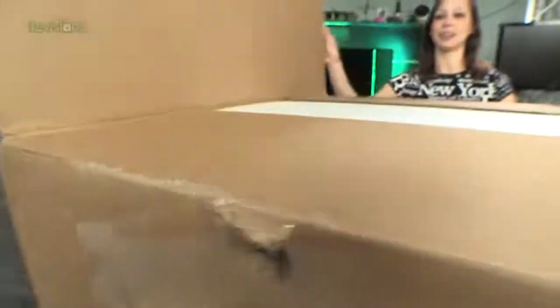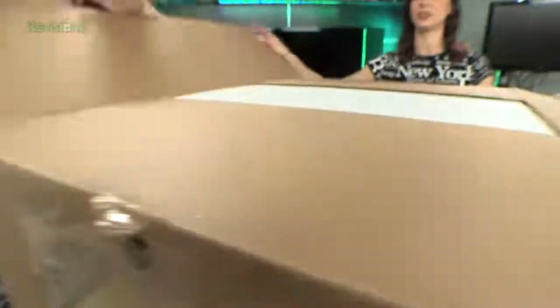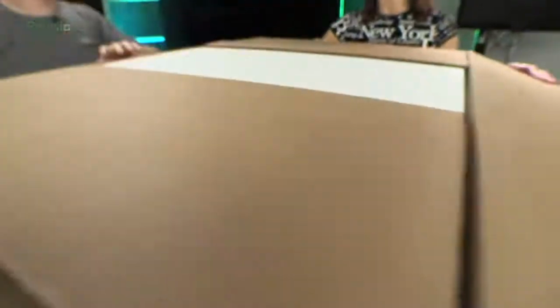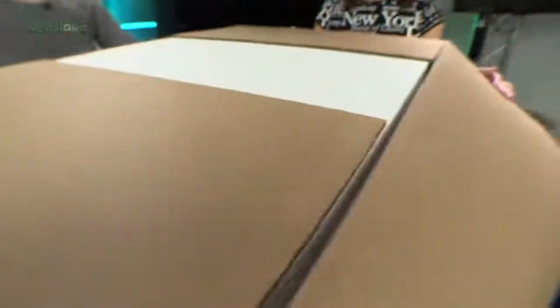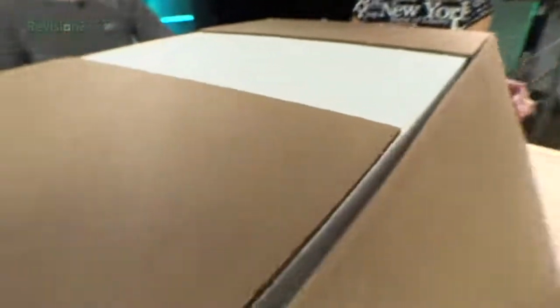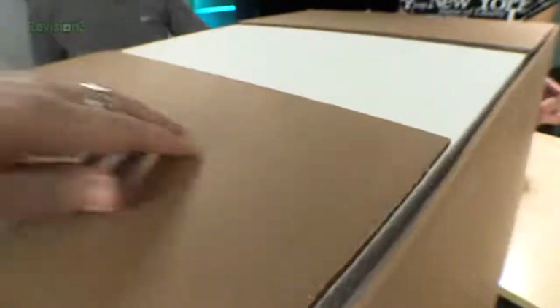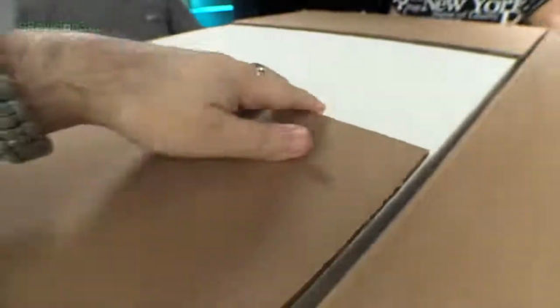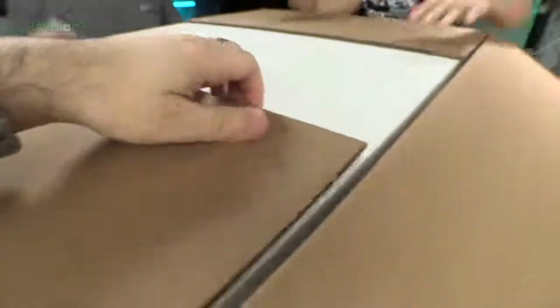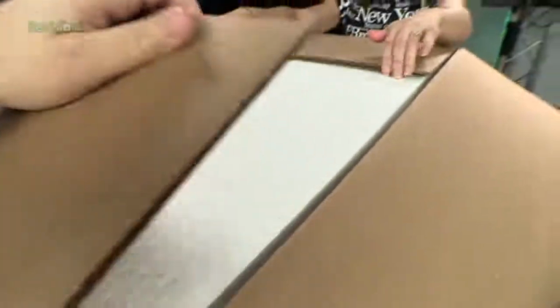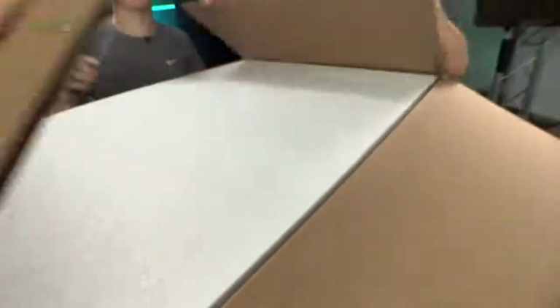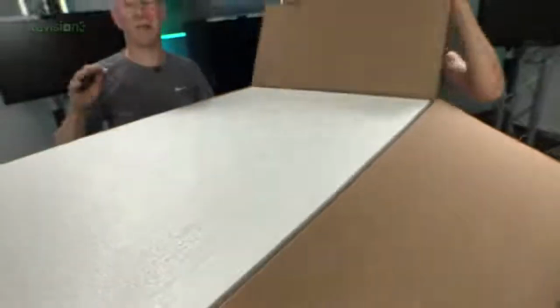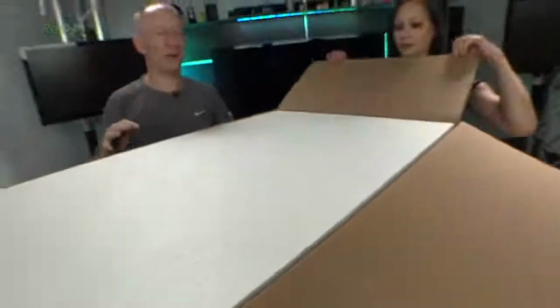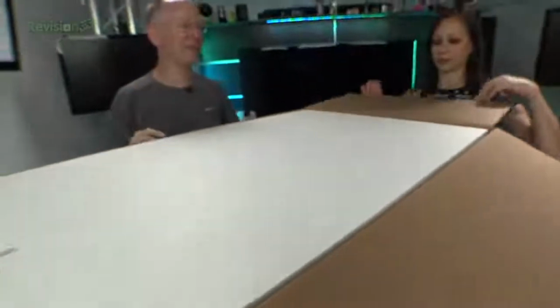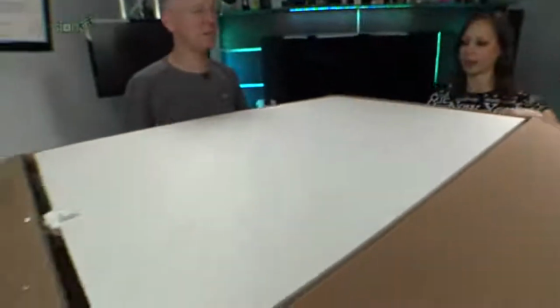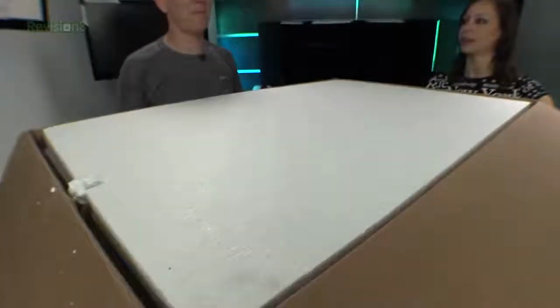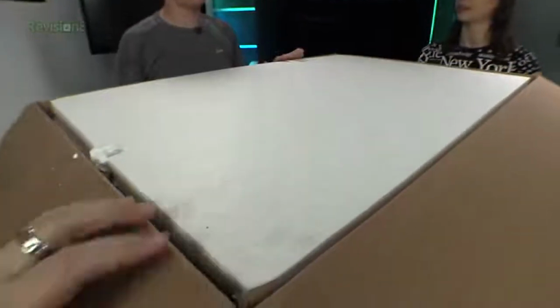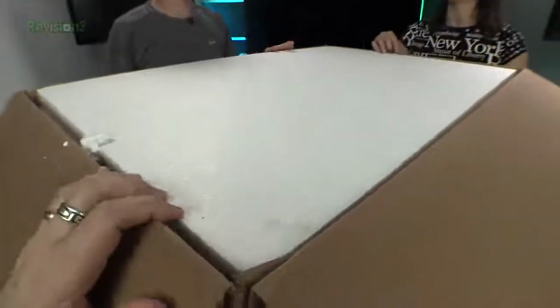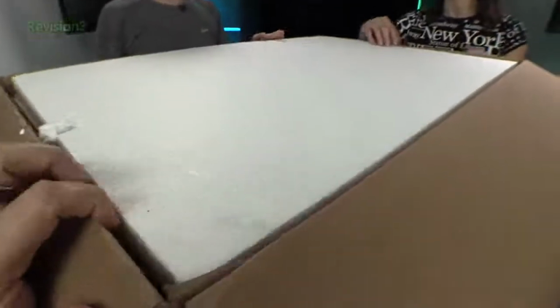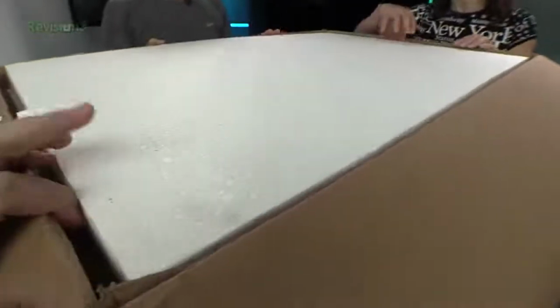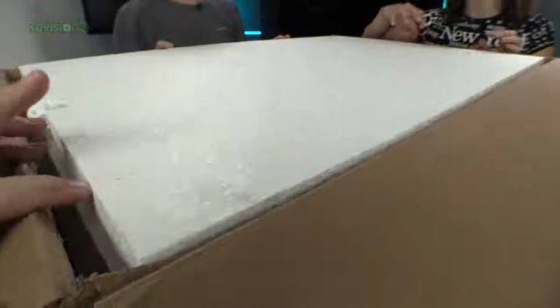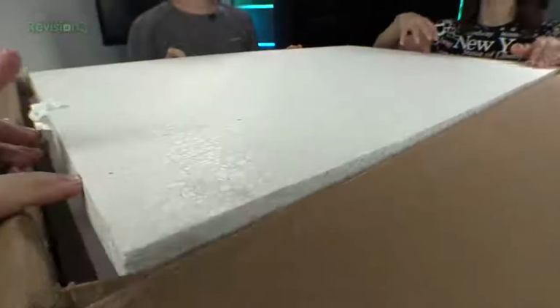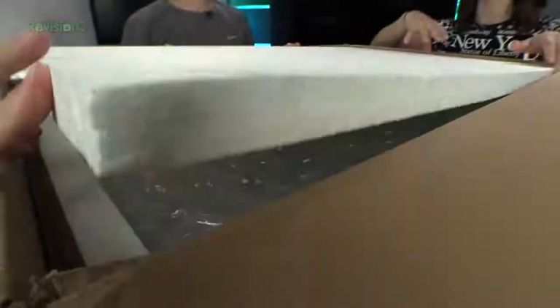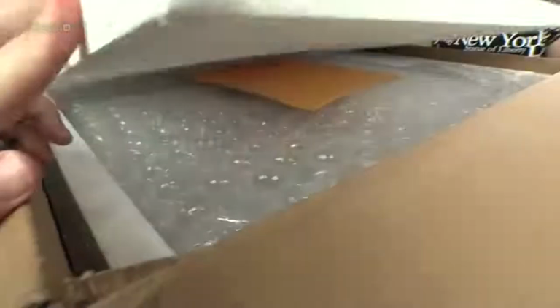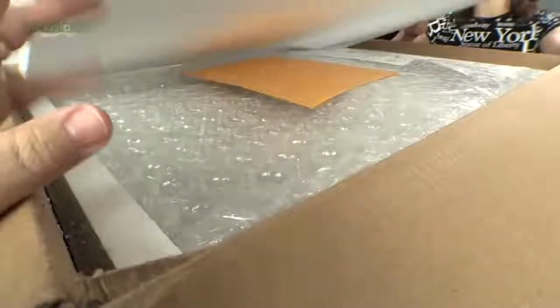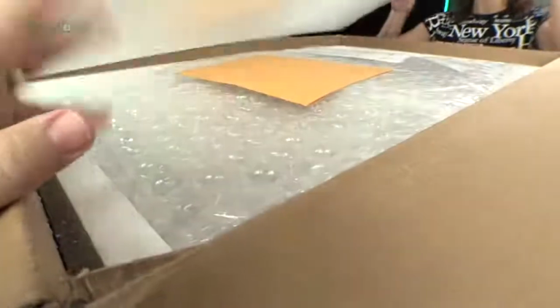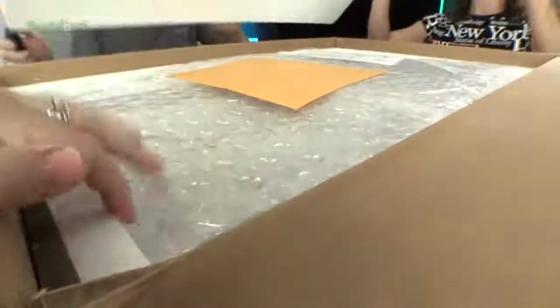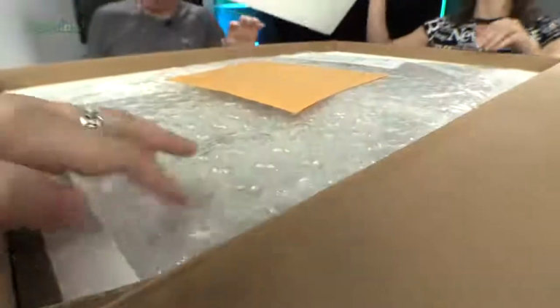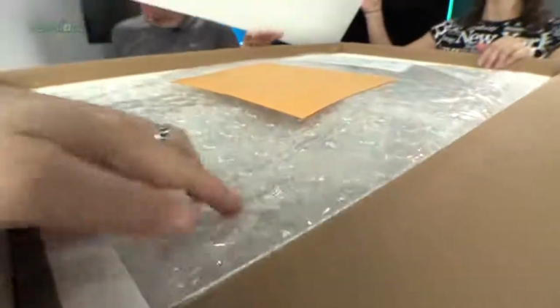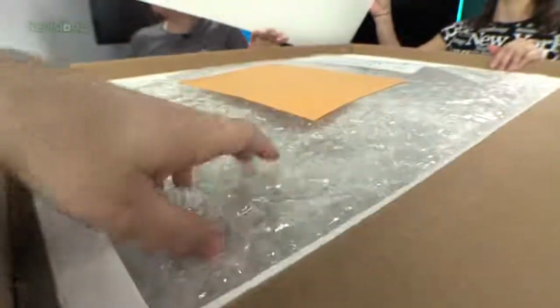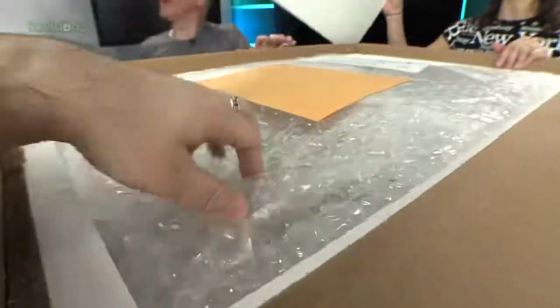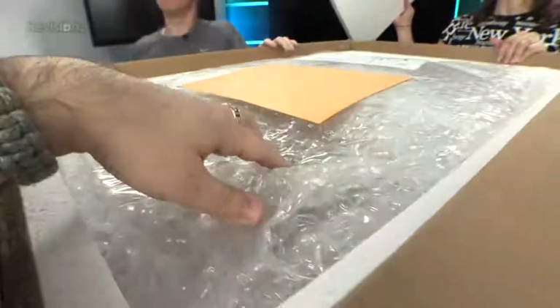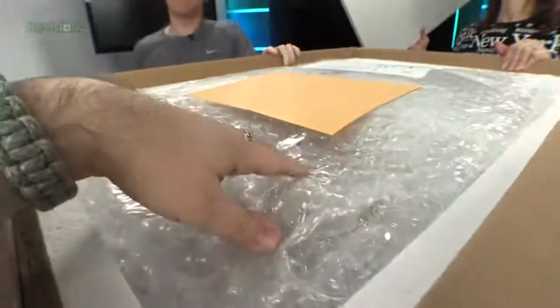I don't know exactly how we're going to lift this out — it's heavy because I put it on the table by myself and then I was like... I shouldn't have done that. Maybe we shouldn't have put it on the table because now we have to...